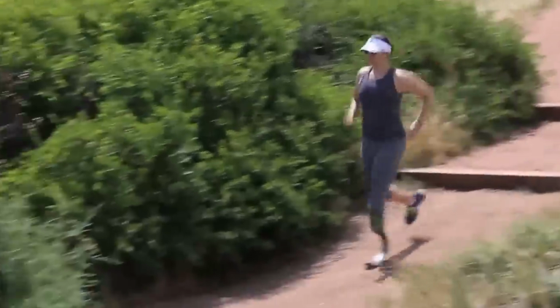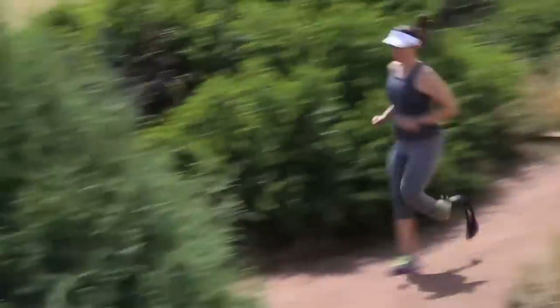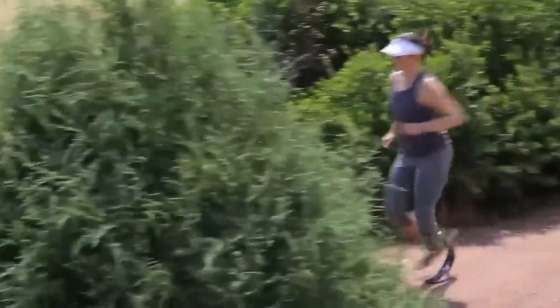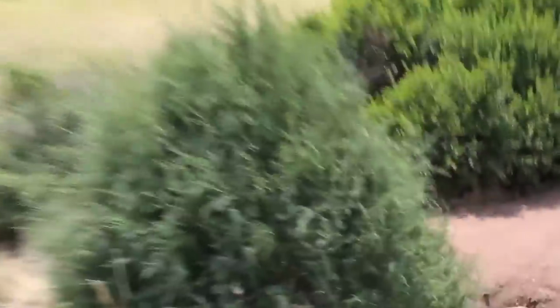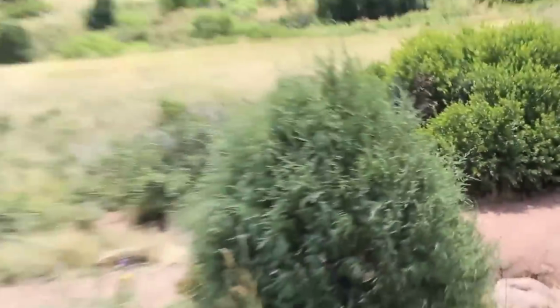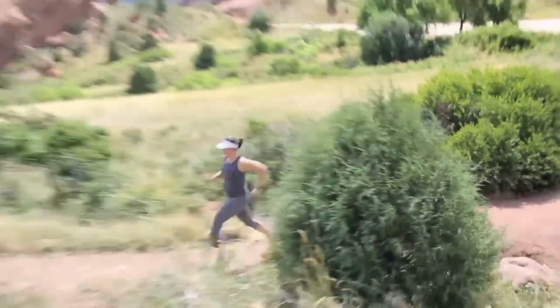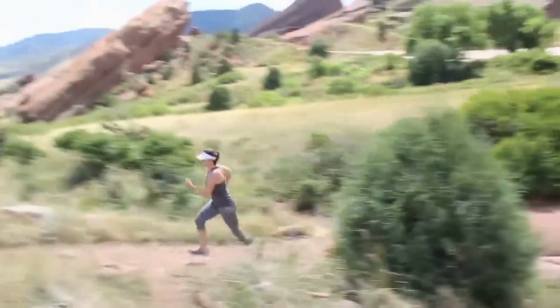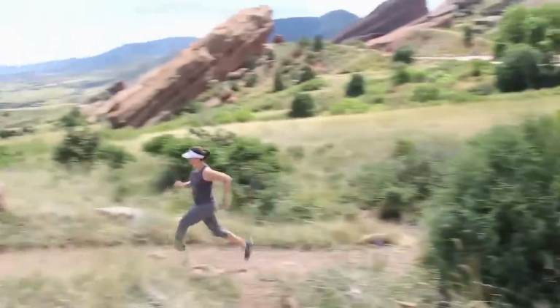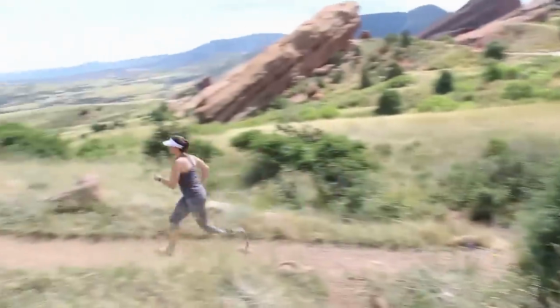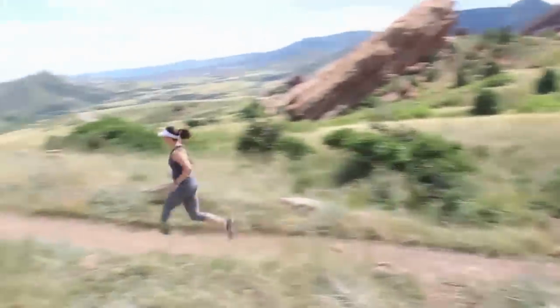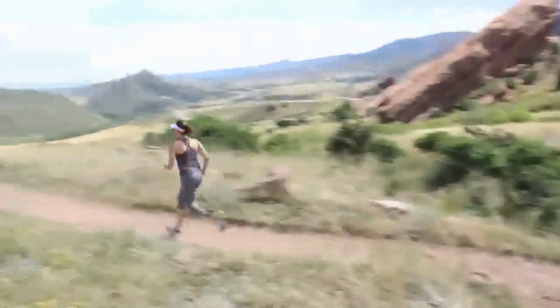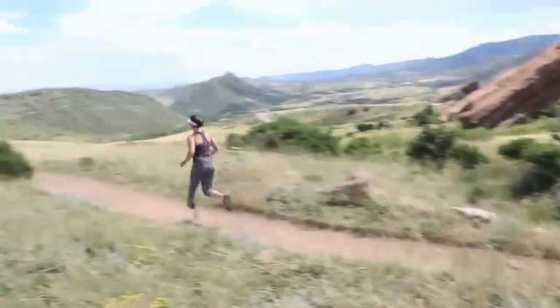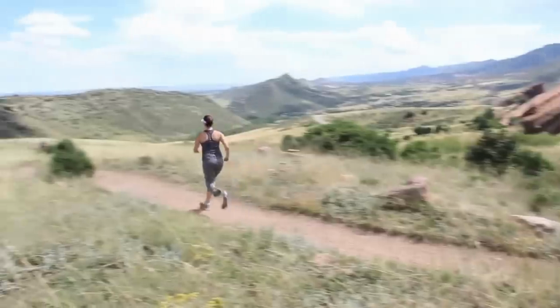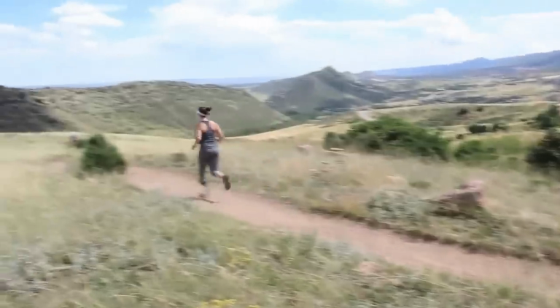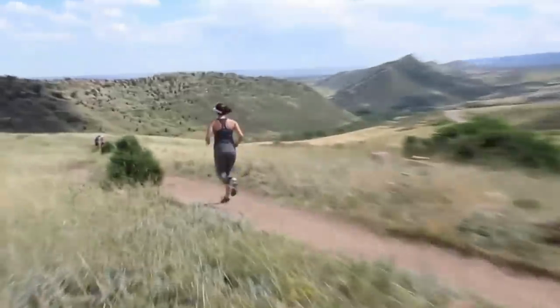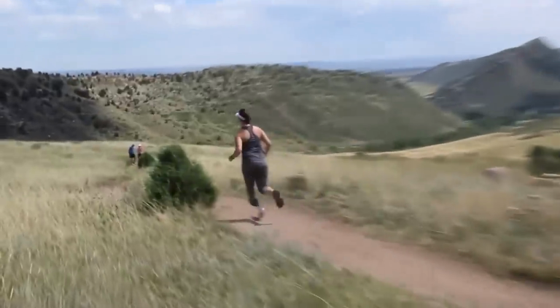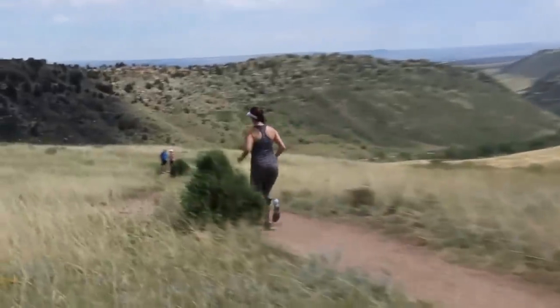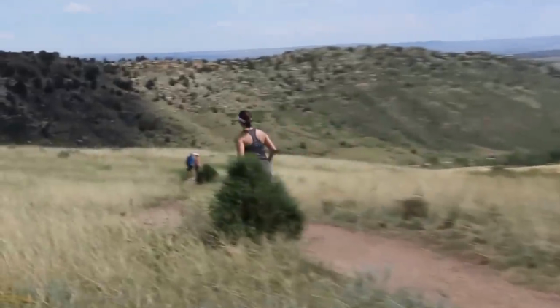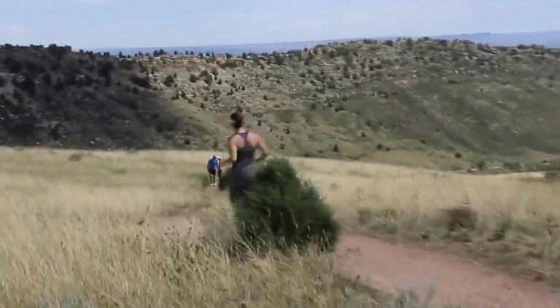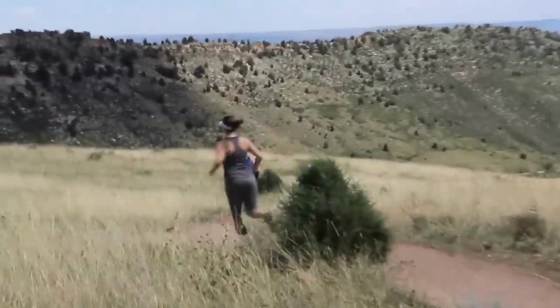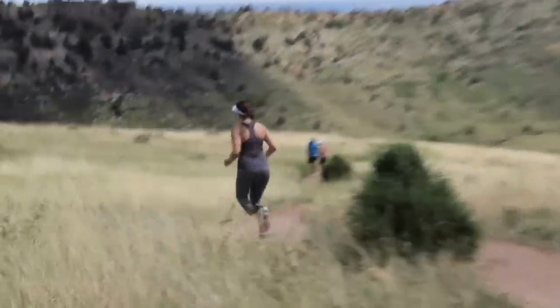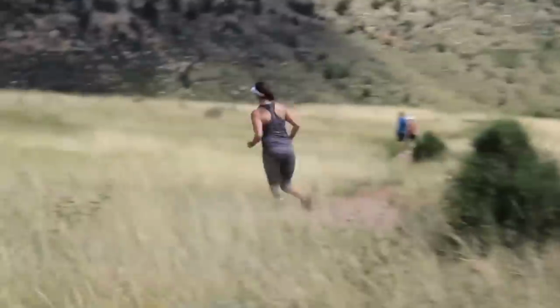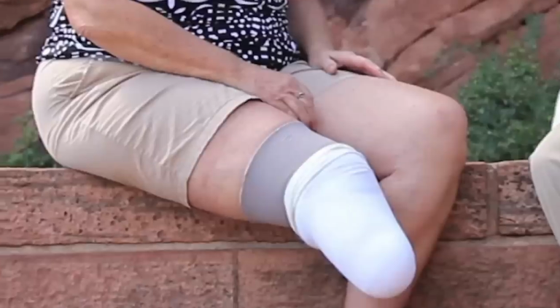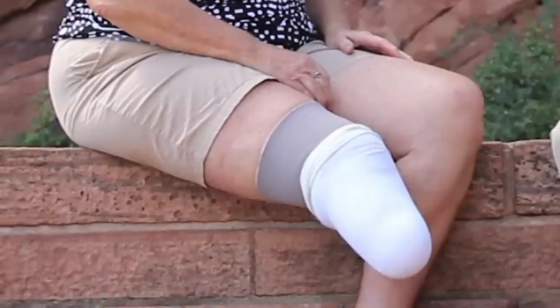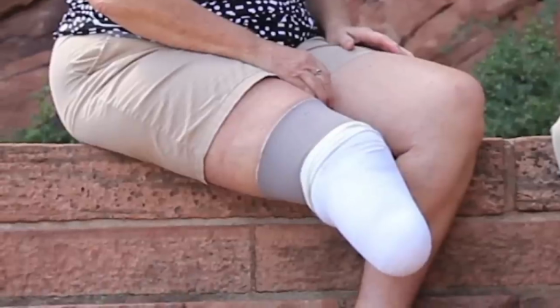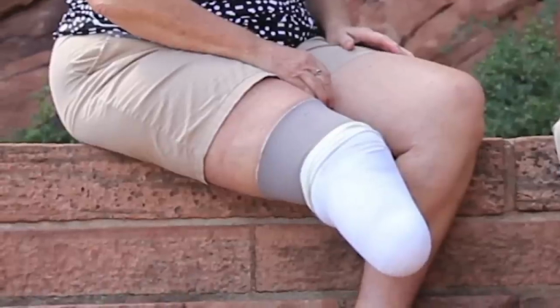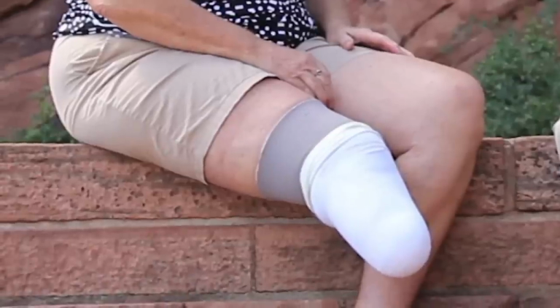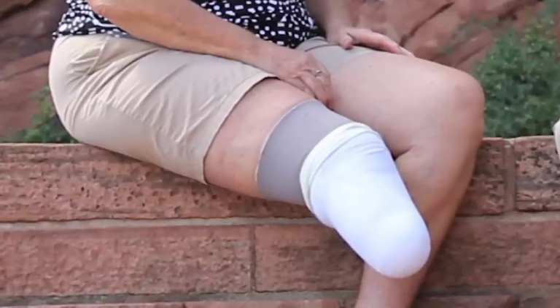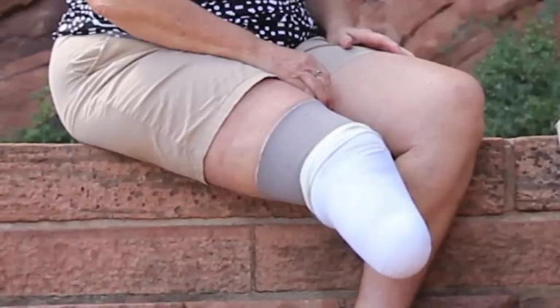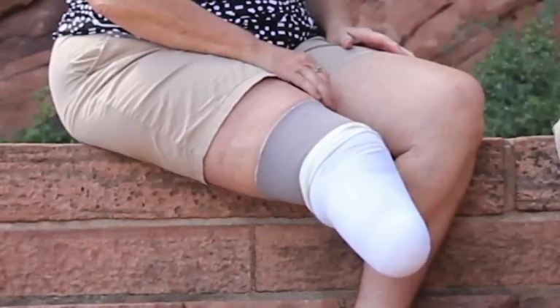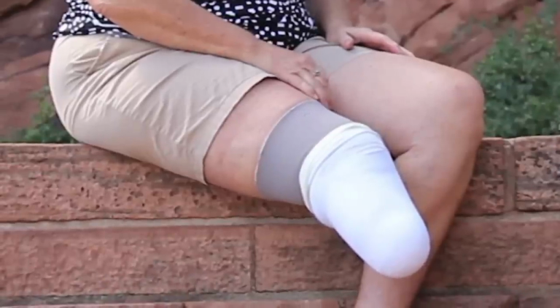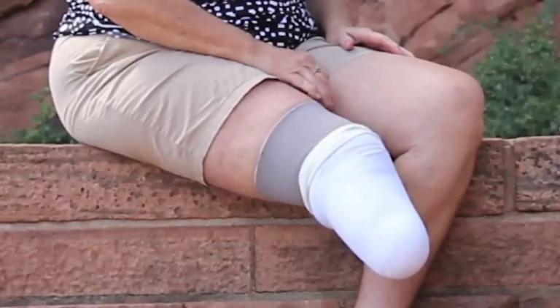During intense exercise, such as running, a lot of sweat inside the liner actually comes from higher up on the body. A sweat band worn above the liner can help stop the sweat in its tracks.